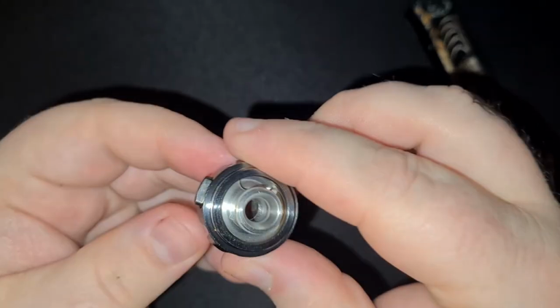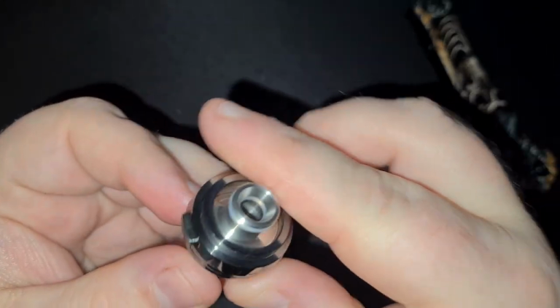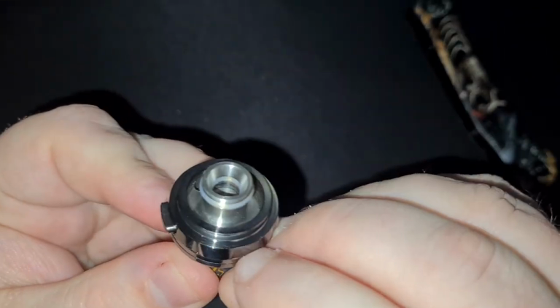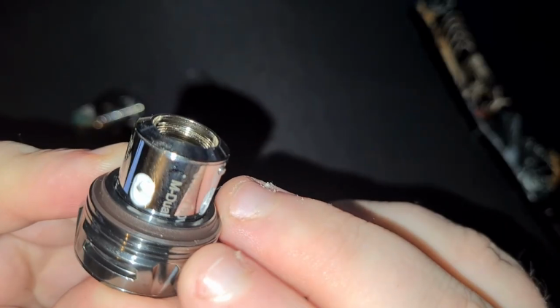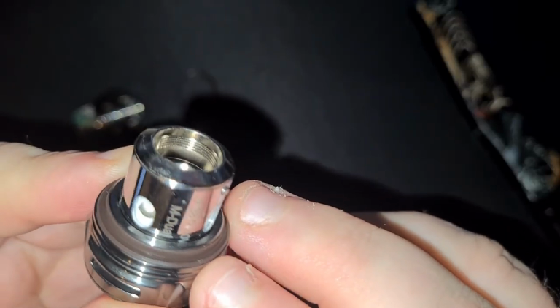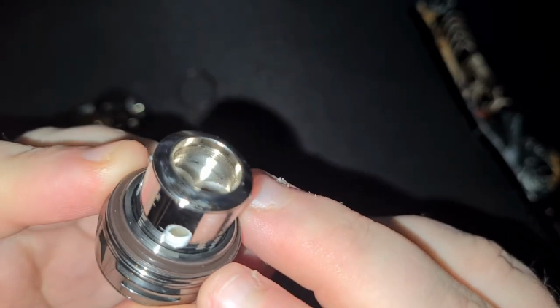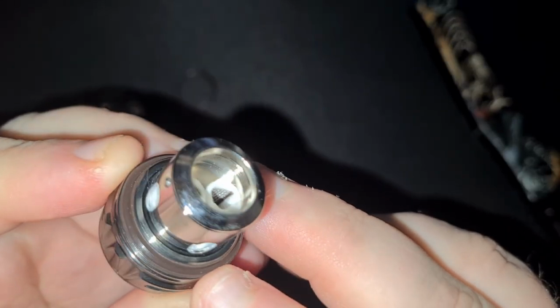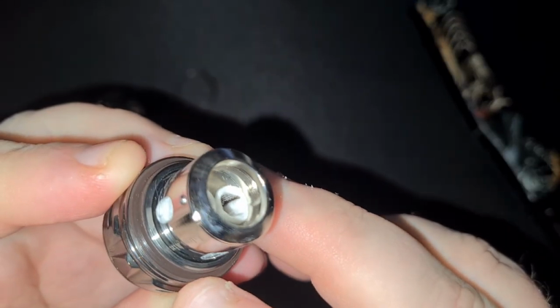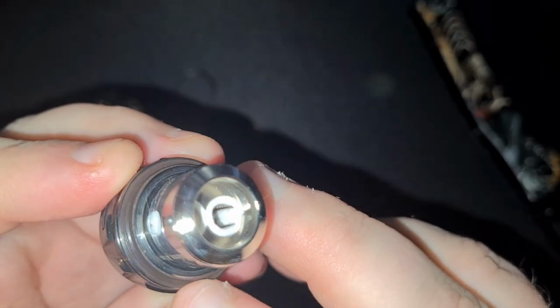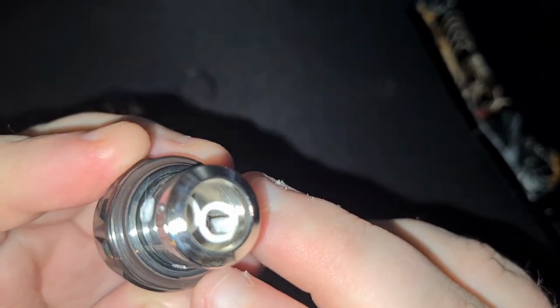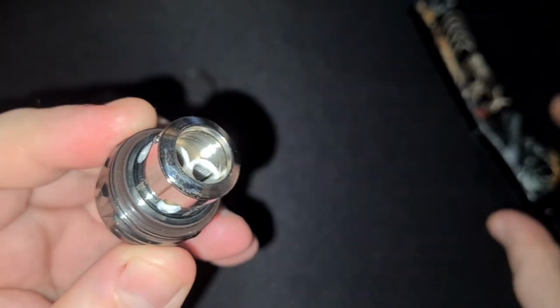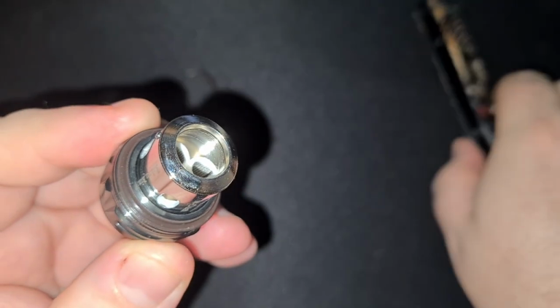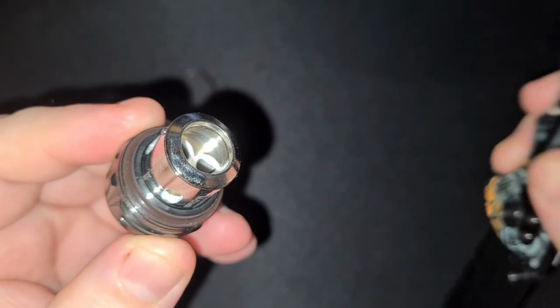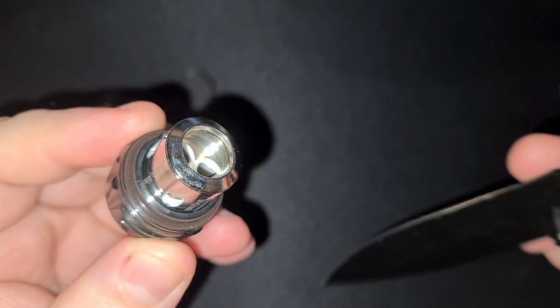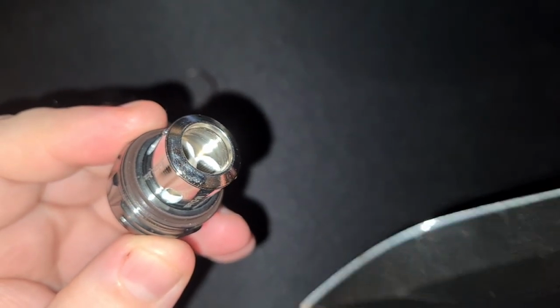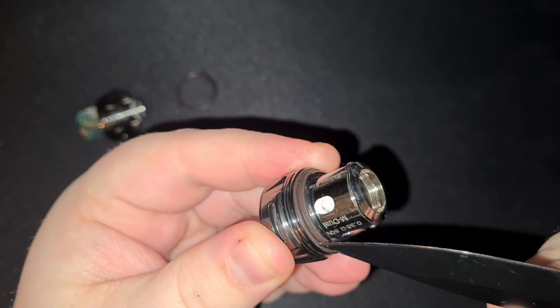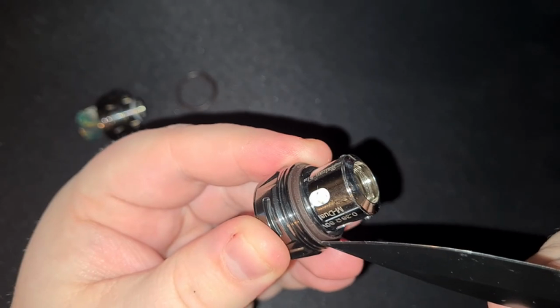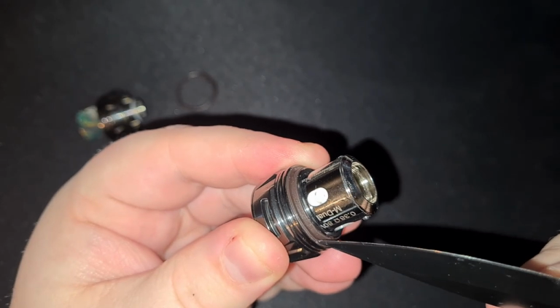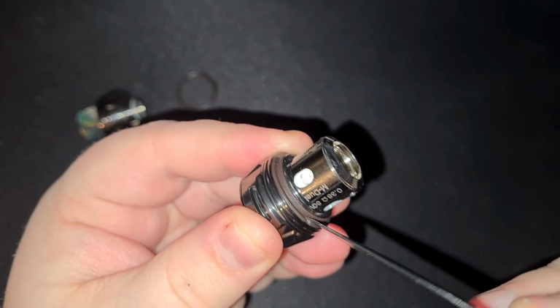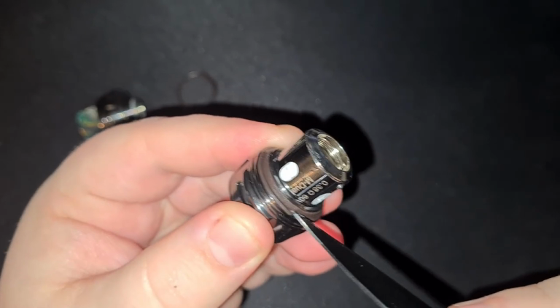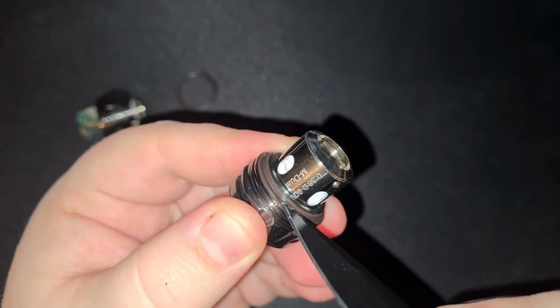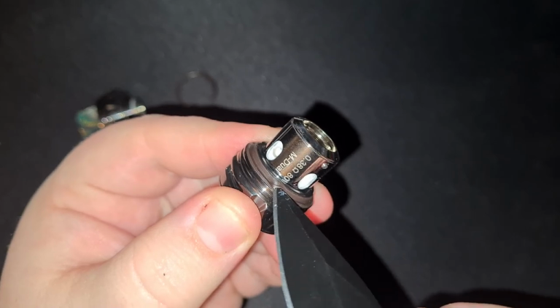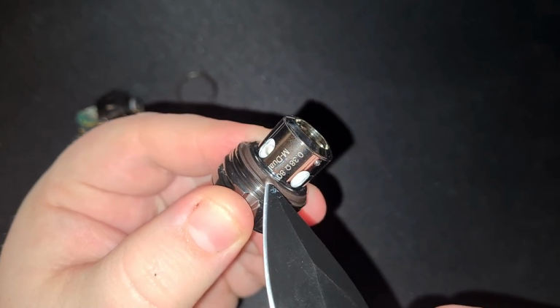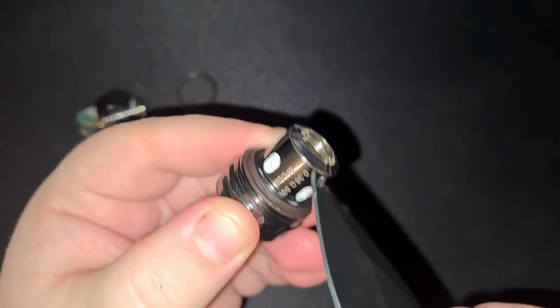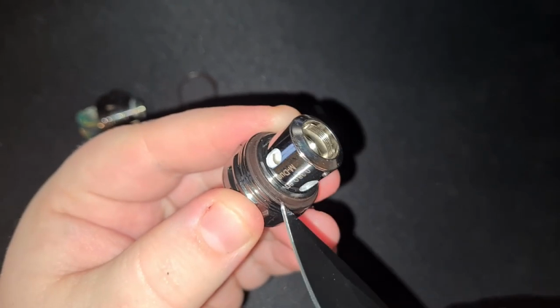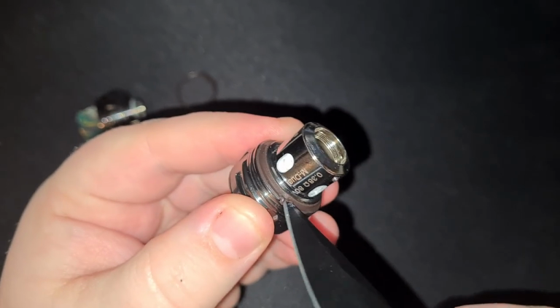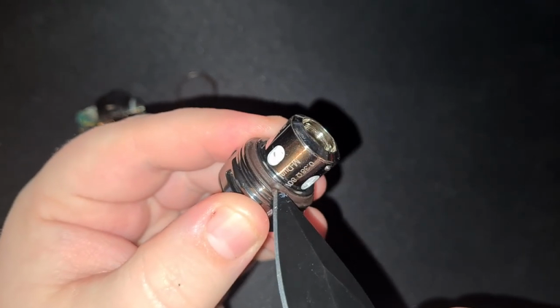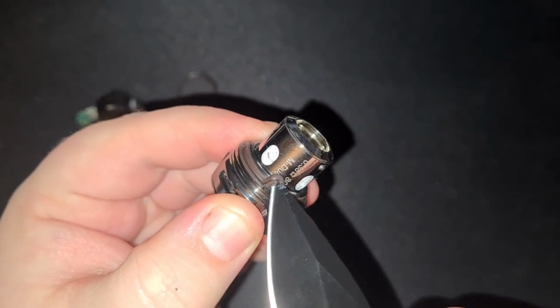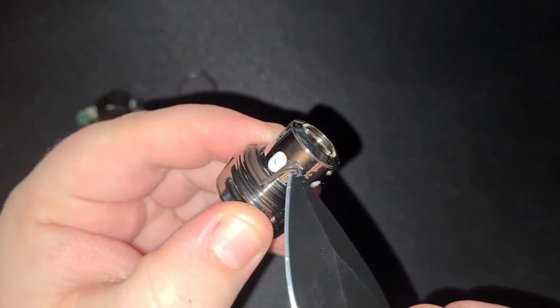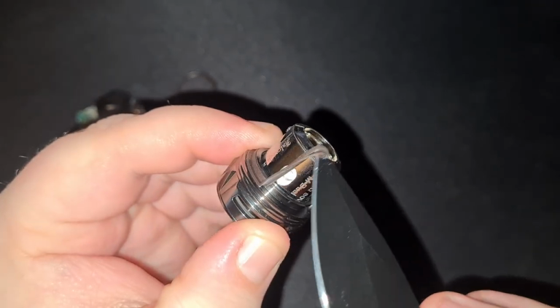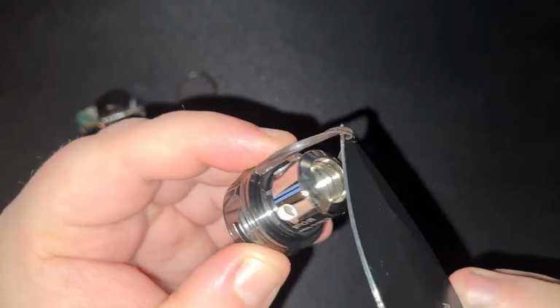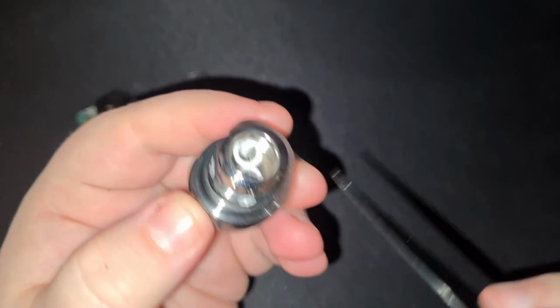Now while the base will look different, the same principle applies. Just get your tweezers or your knife and just yank it right out of that recess. Just give it a good yank.